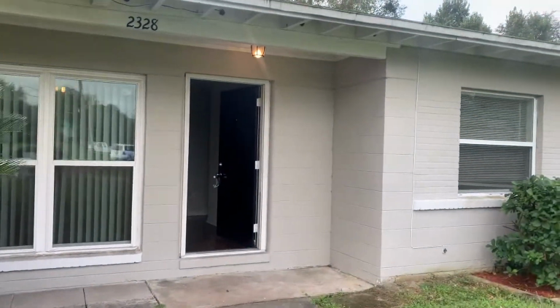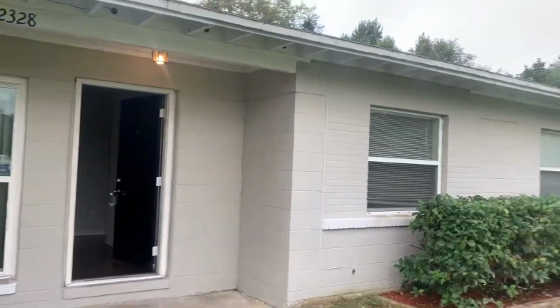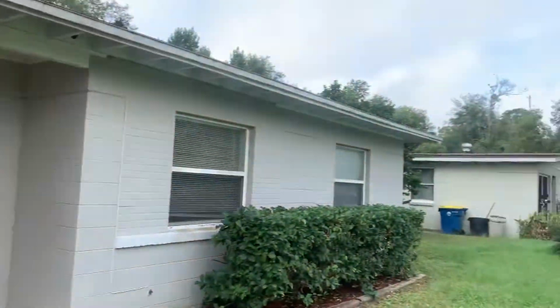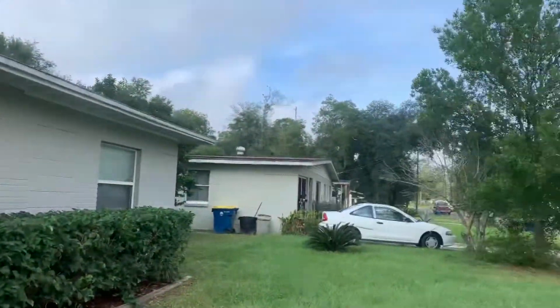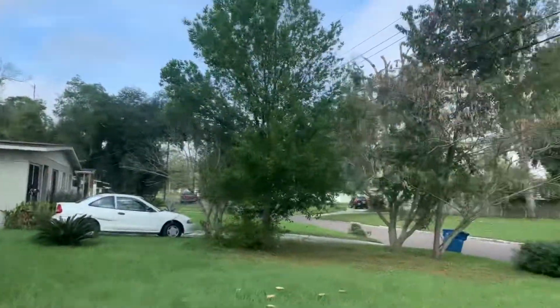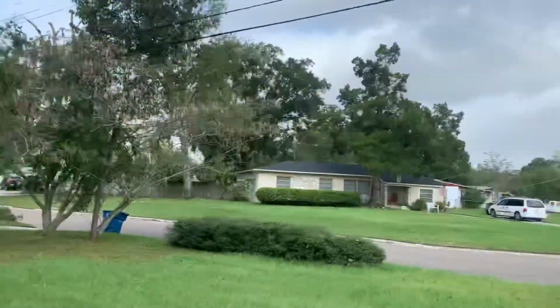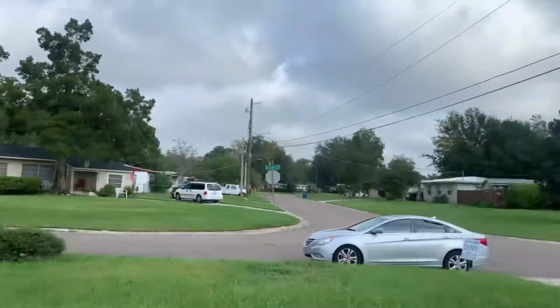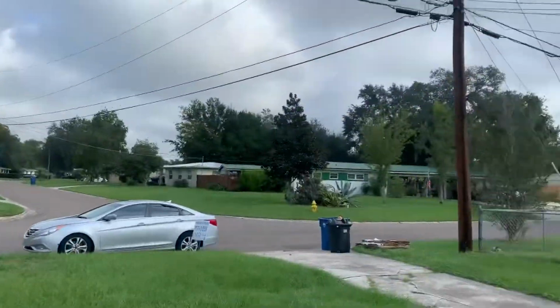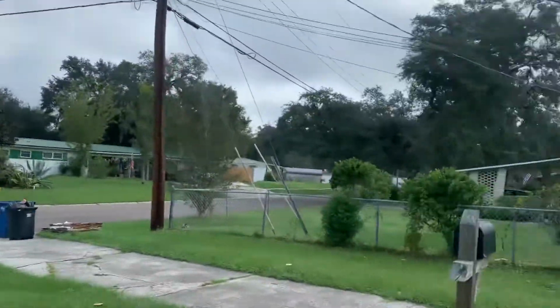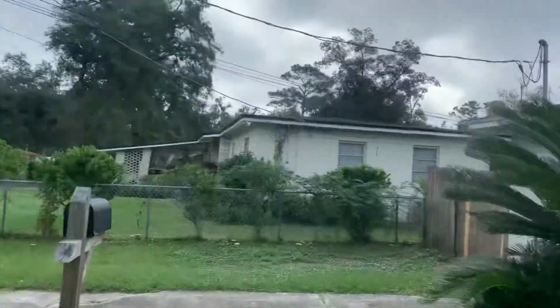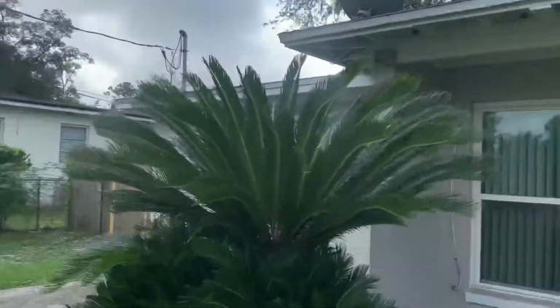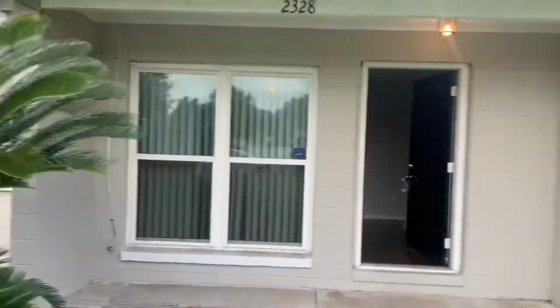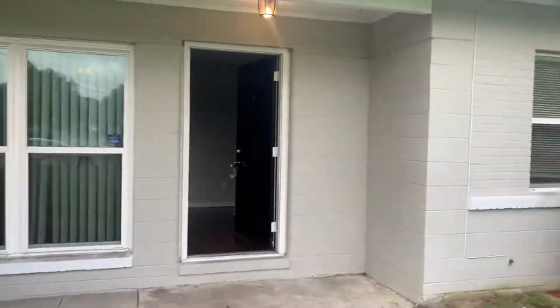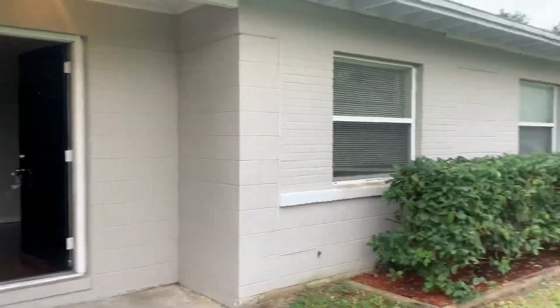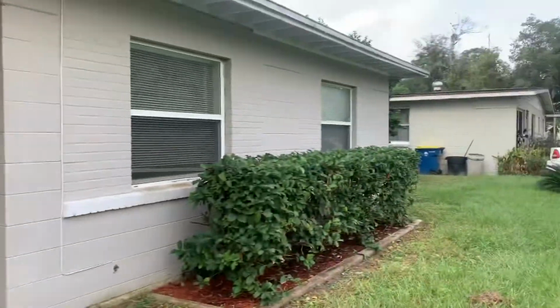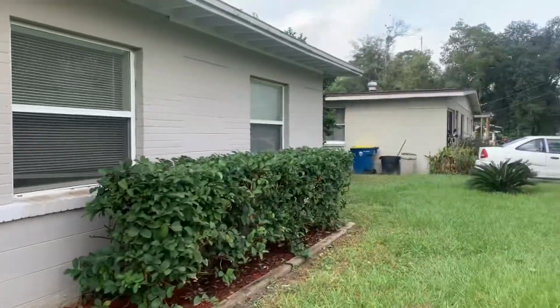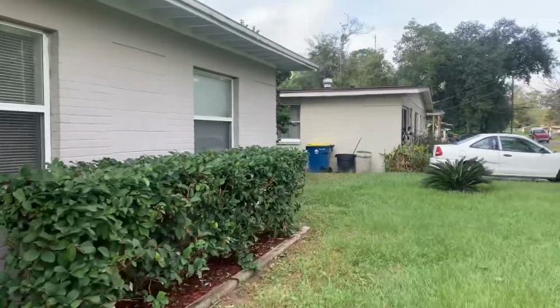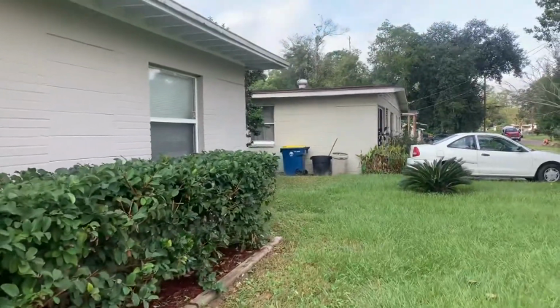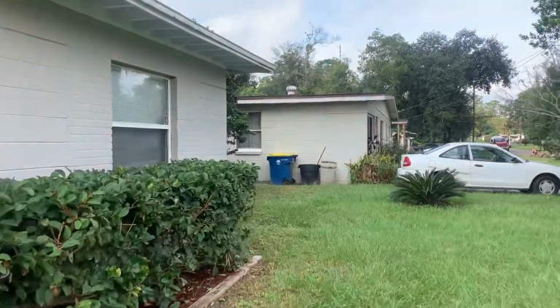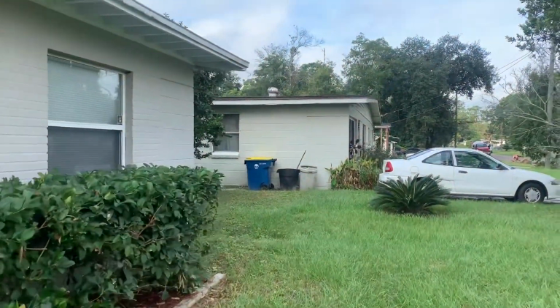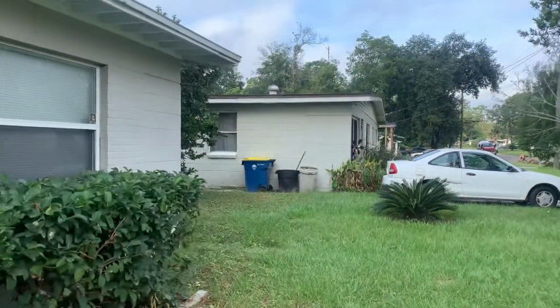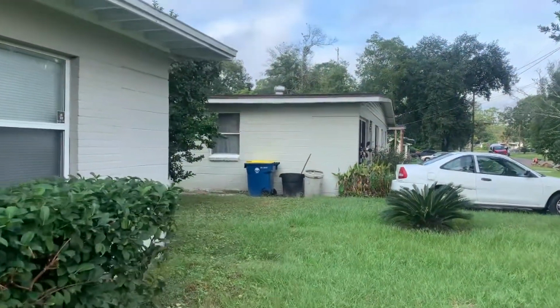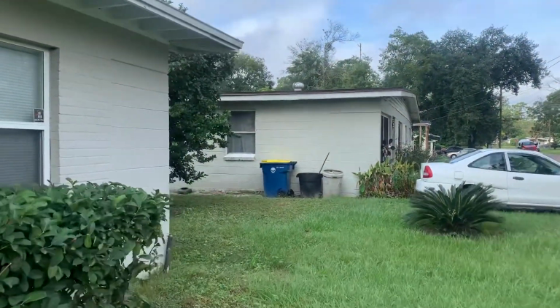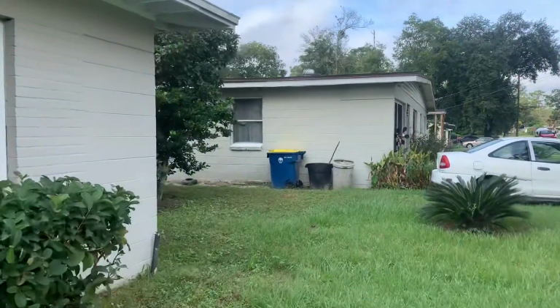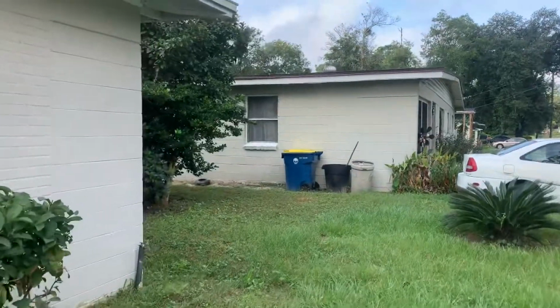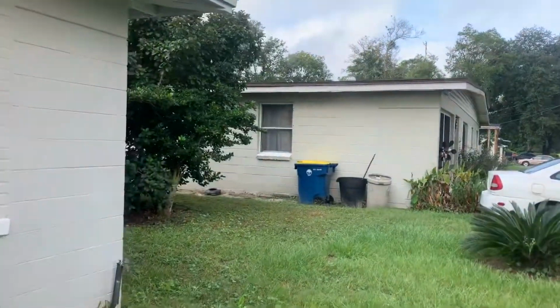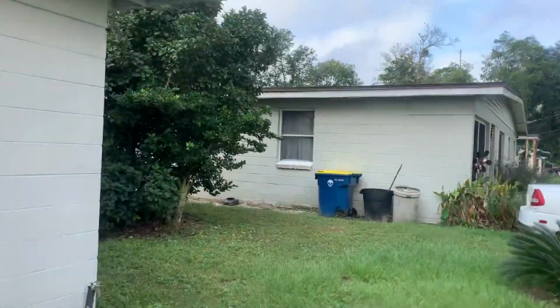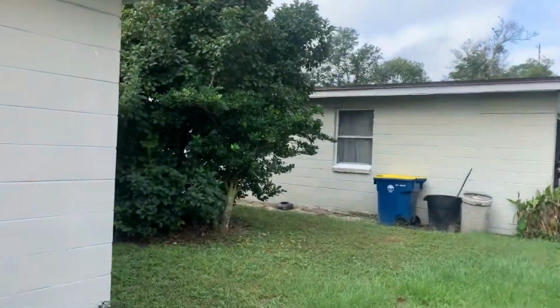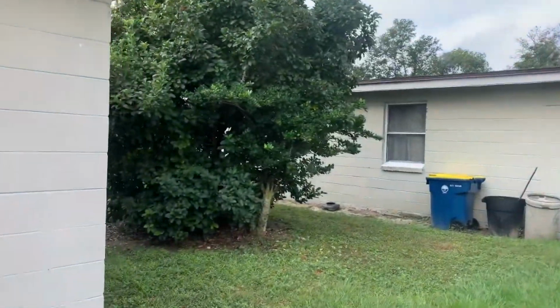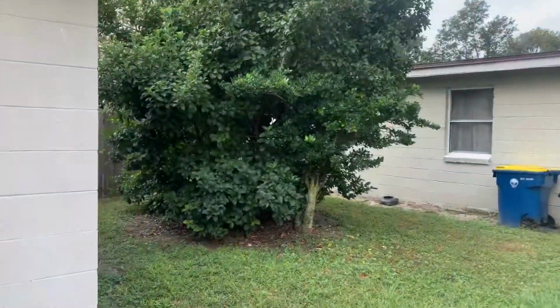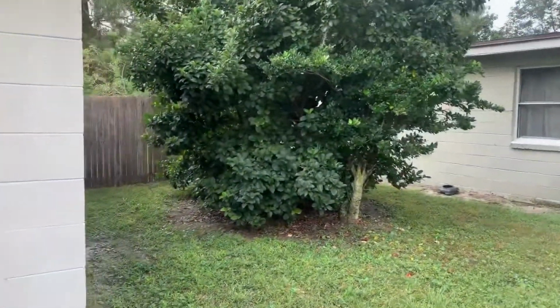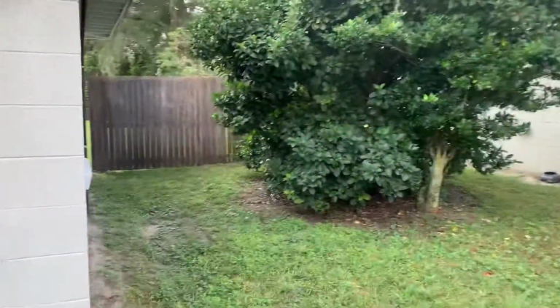As we stand at the front of the home, we have a view of the street here. Take a look at the exterior of the property. This home does have a fenced-in backyard.